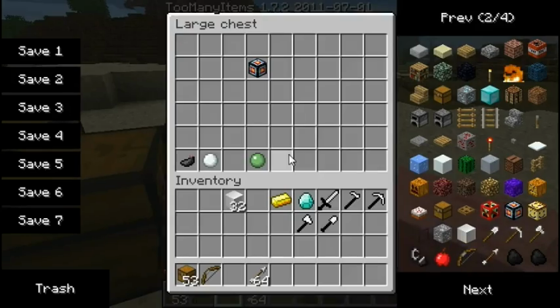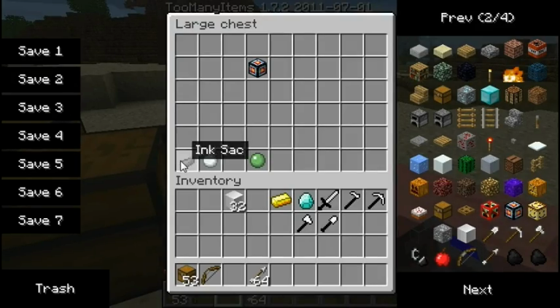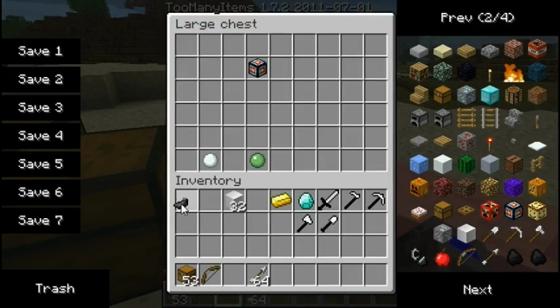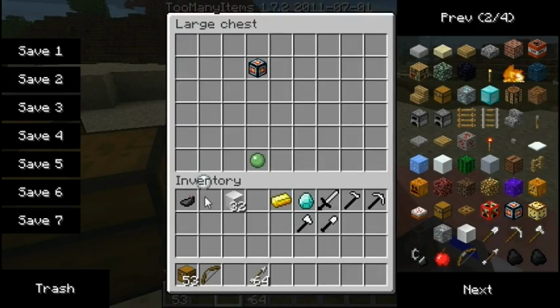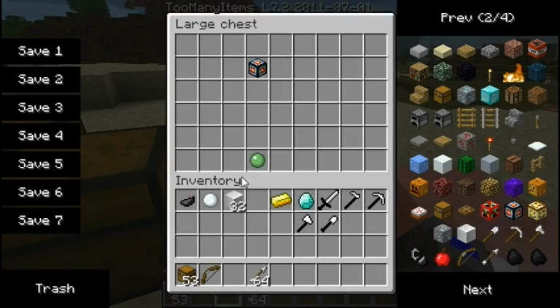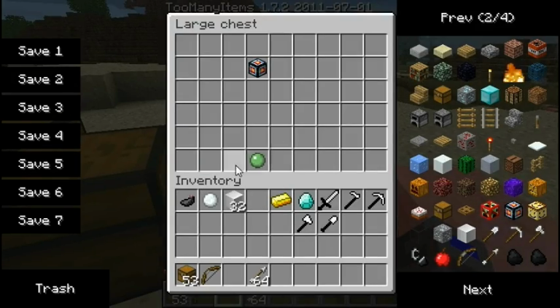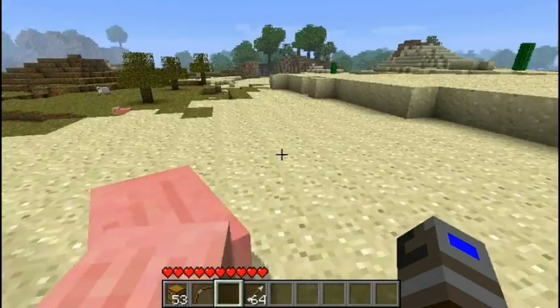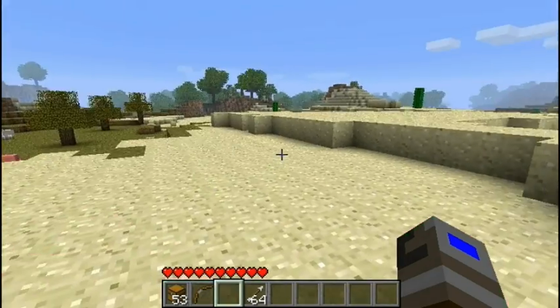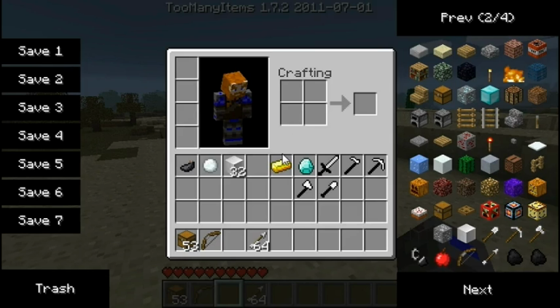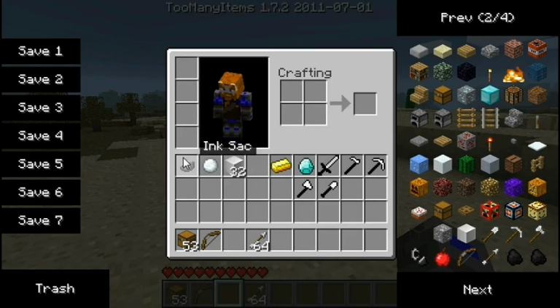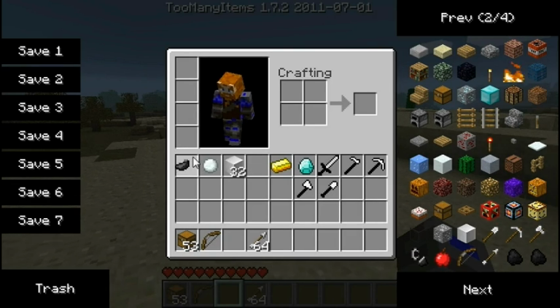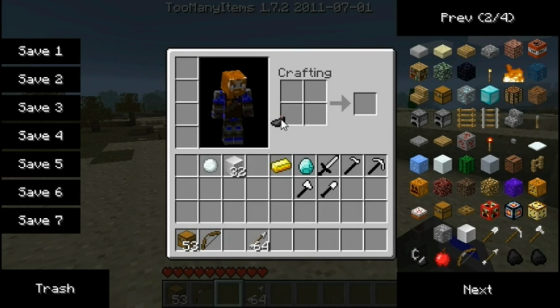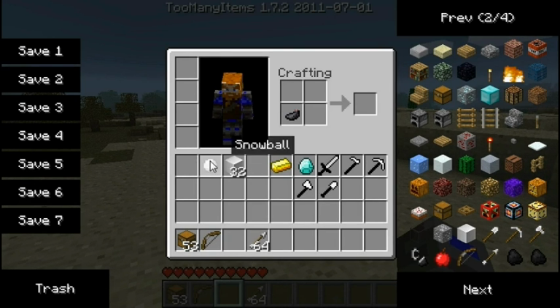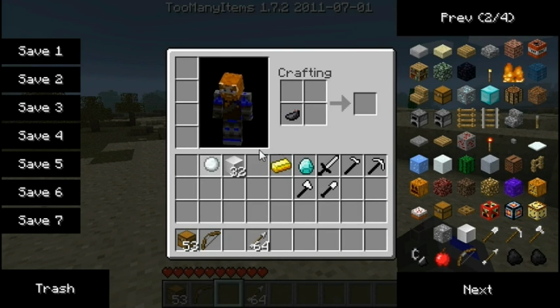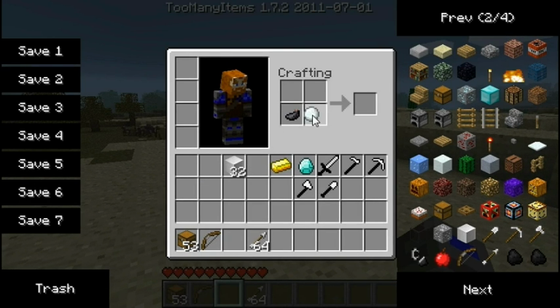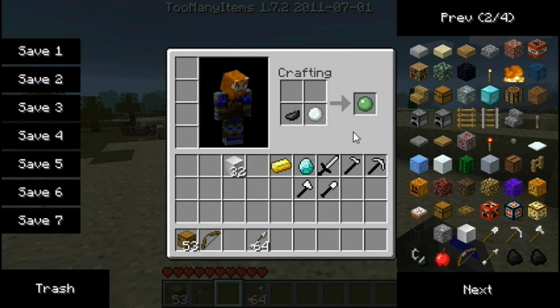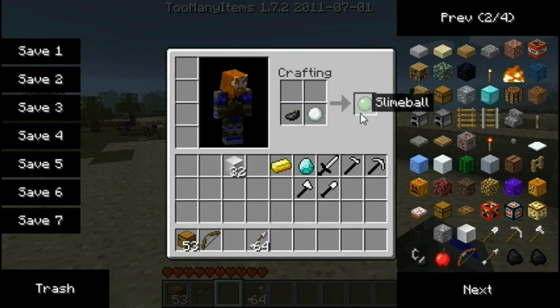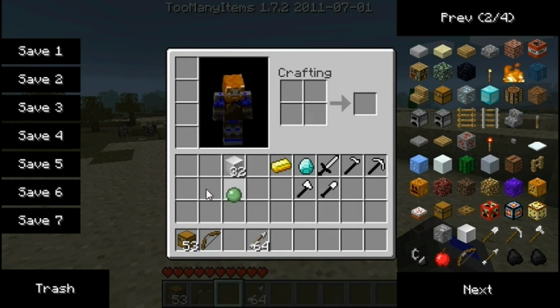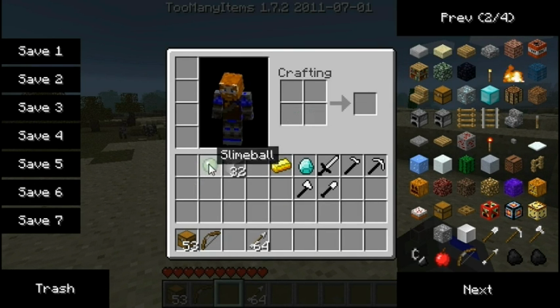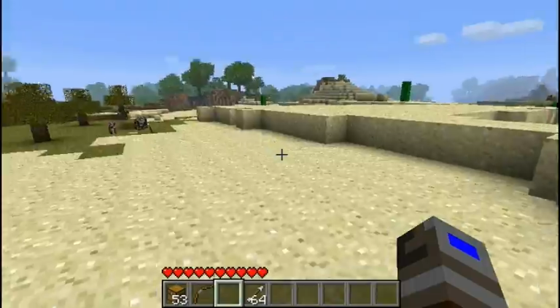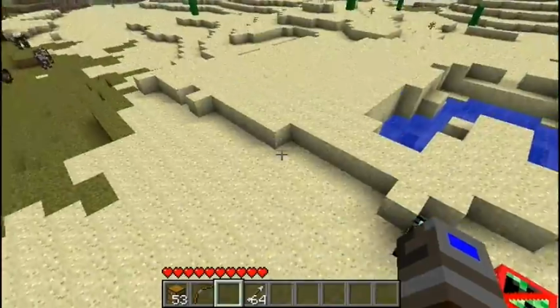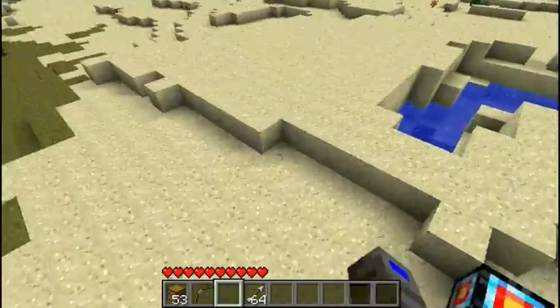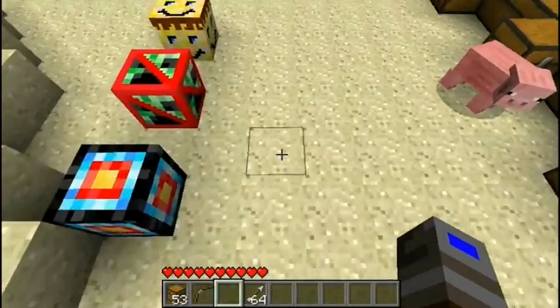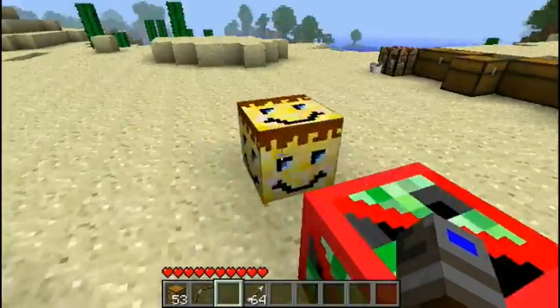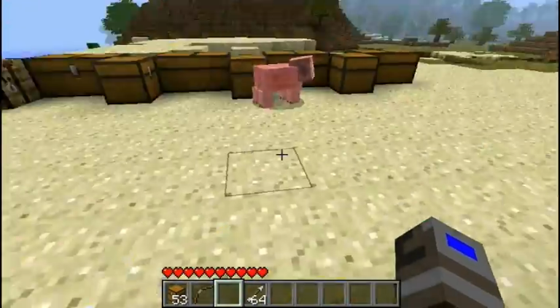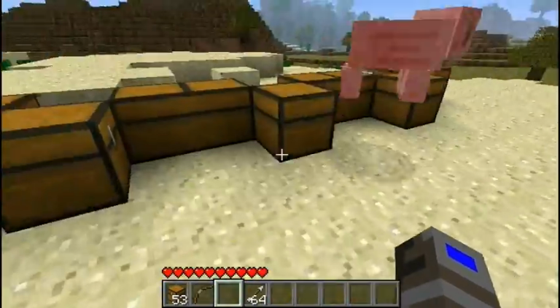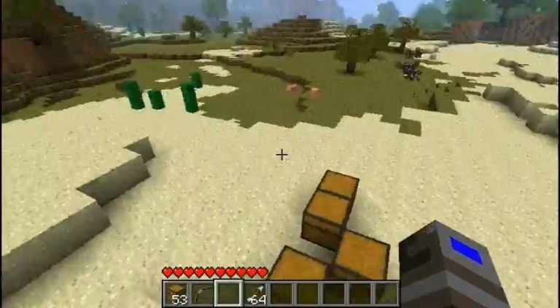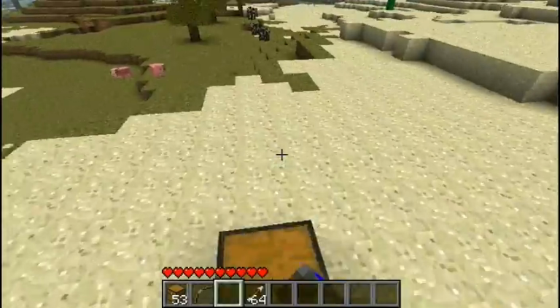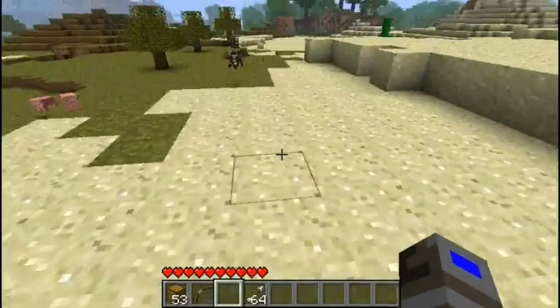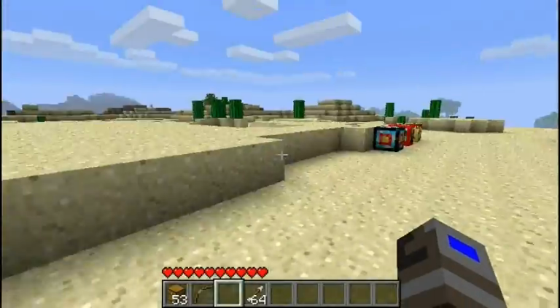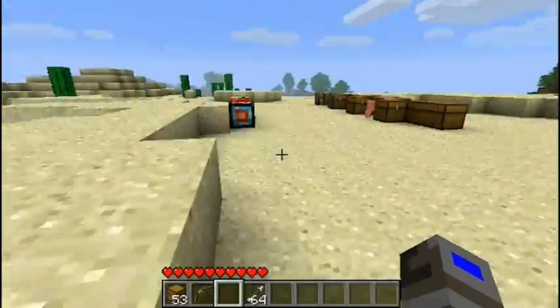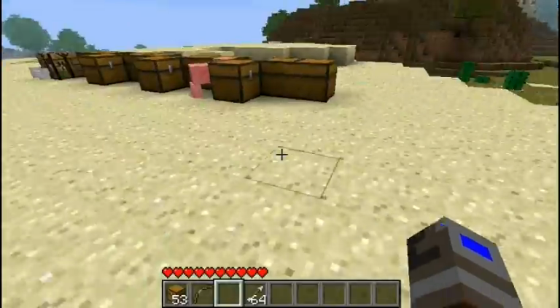The last thing is — I think this is really helpful because snowballs and ink sacks don't really have any use — you can make a slime ball, which are really hard to find because you actually have to find slimes. So if you're a piston lover, then this is good.